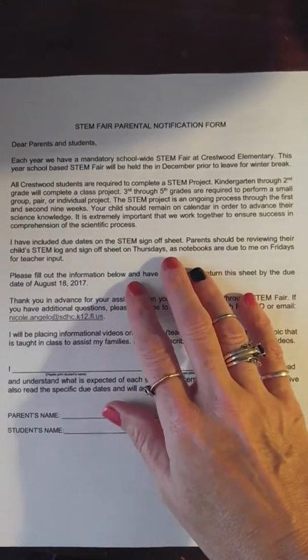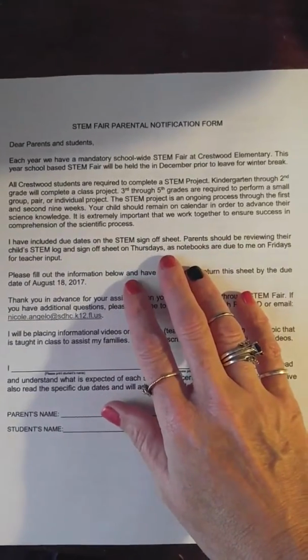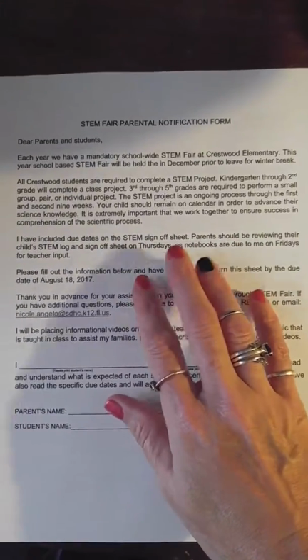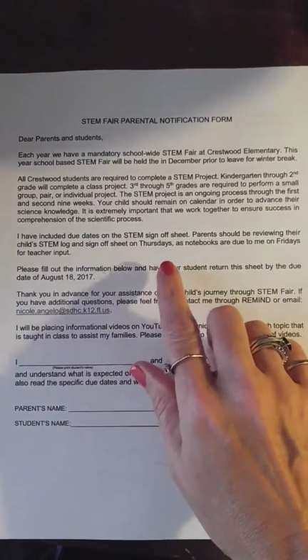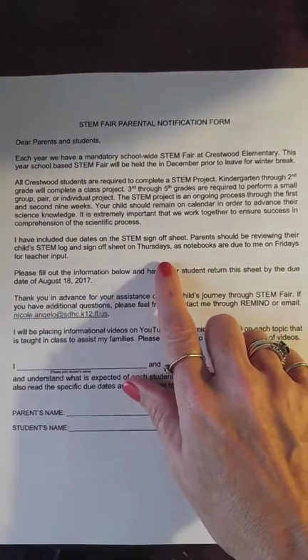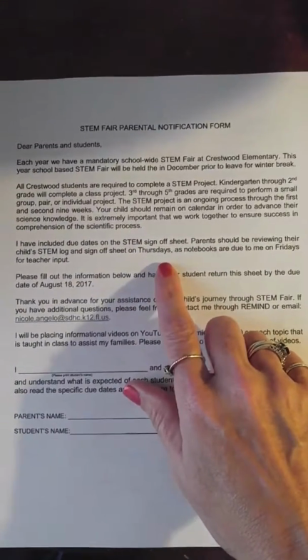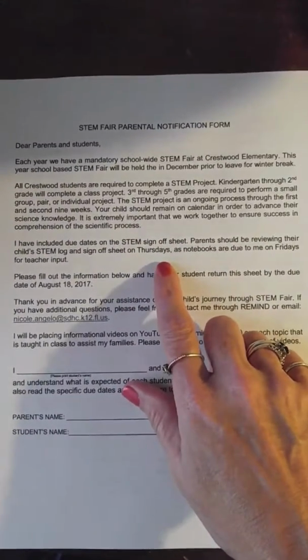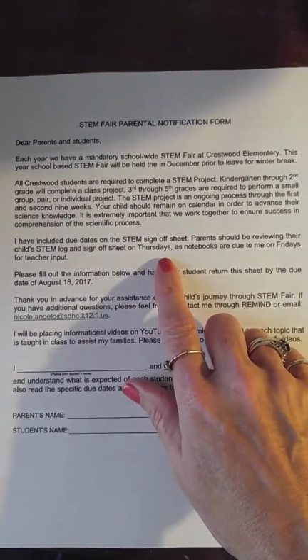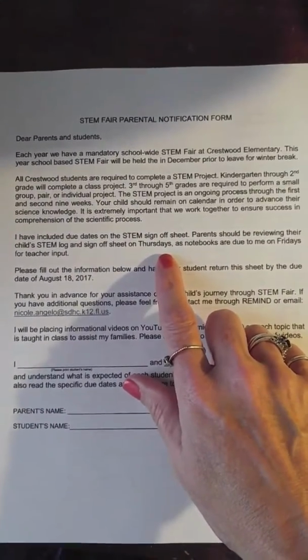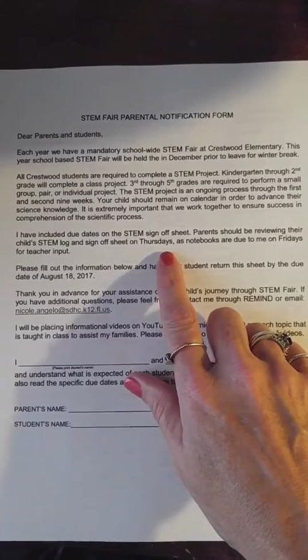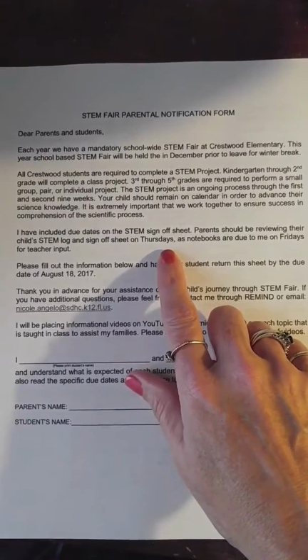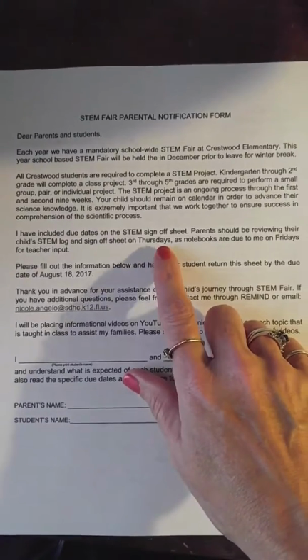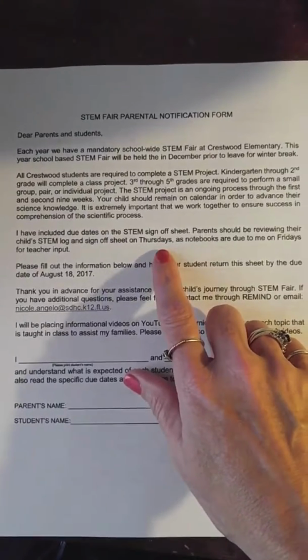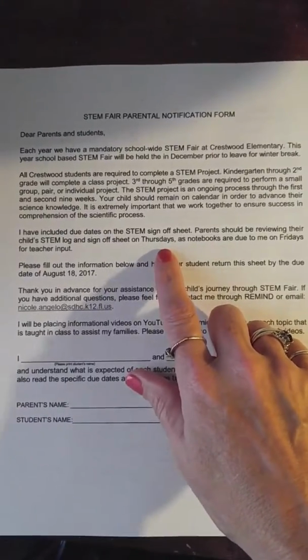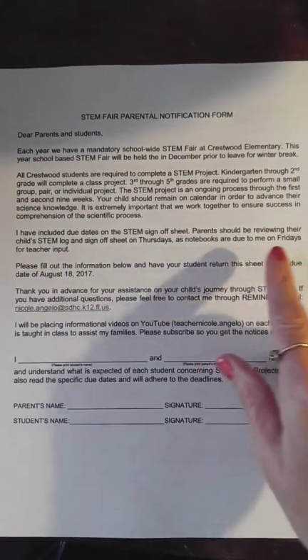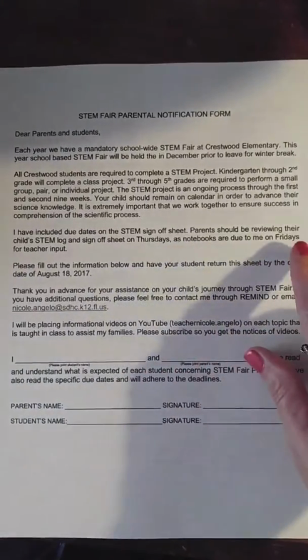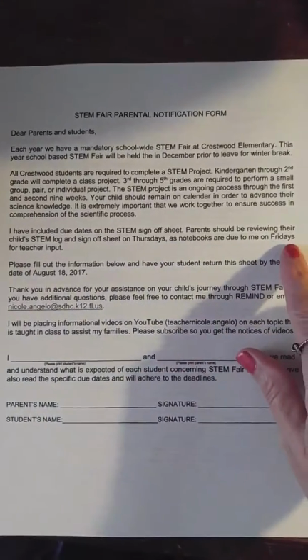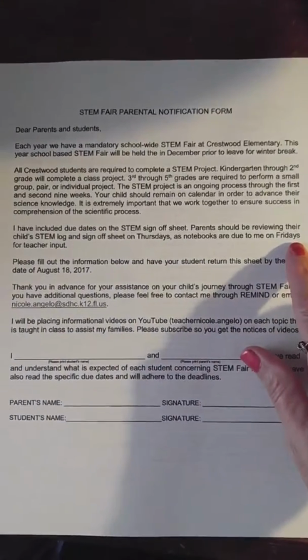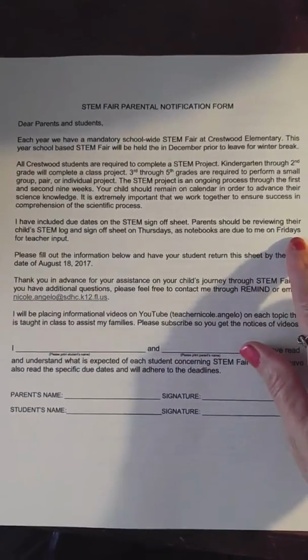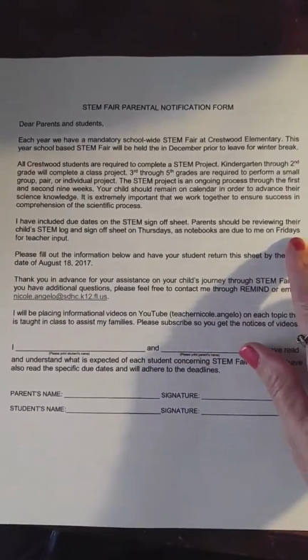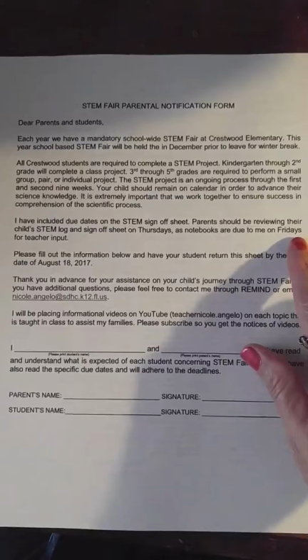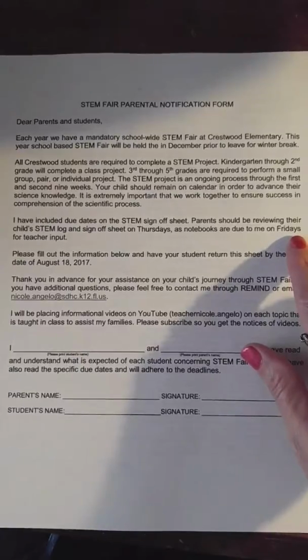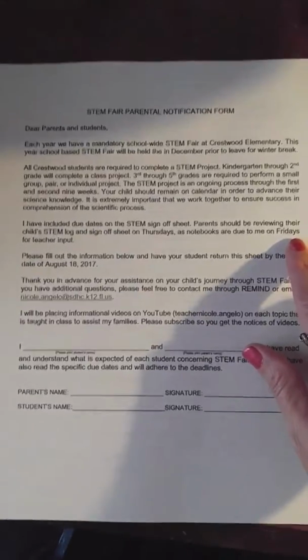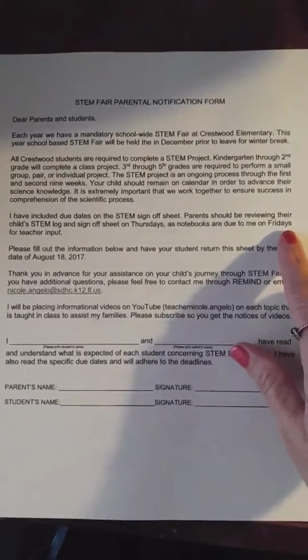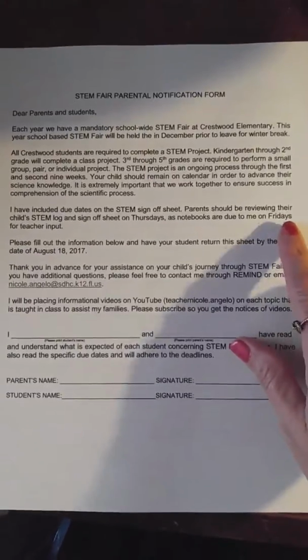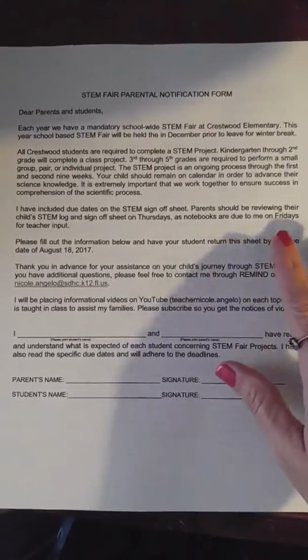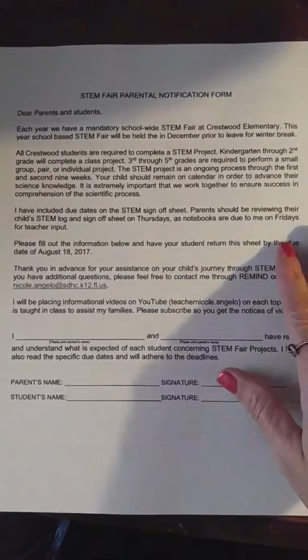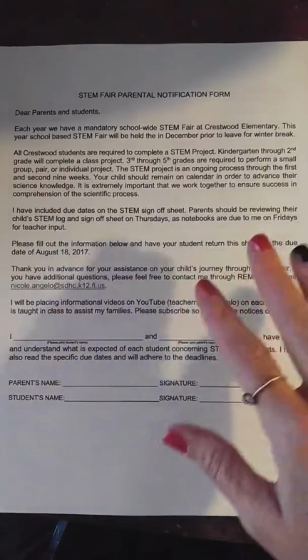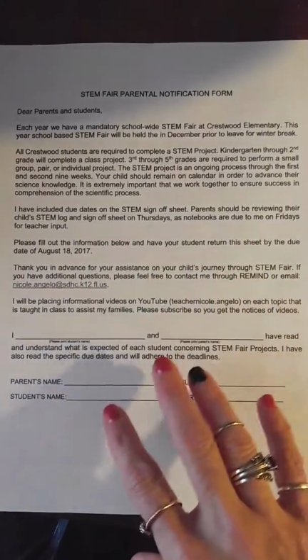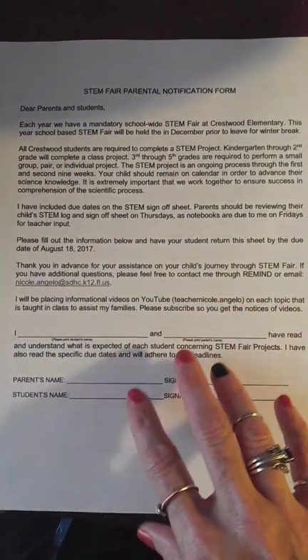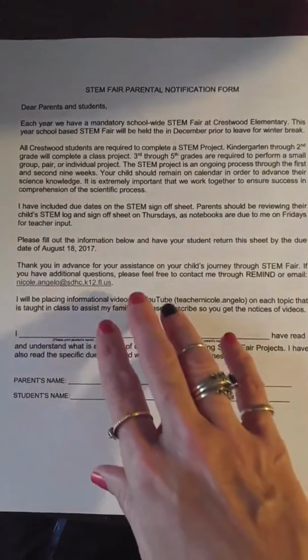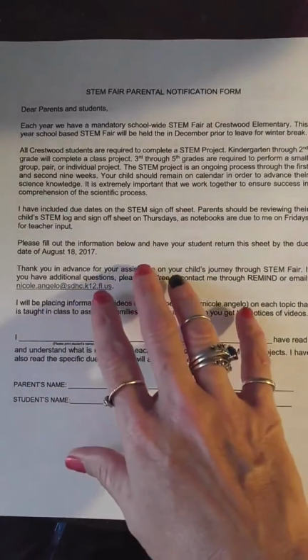It also tells you that the sign-off sheets need to be signed on Thursdays because they're due to me on Fridays. I take the STEM fair notebooks home, give input, and bring them back to the students on Monday.